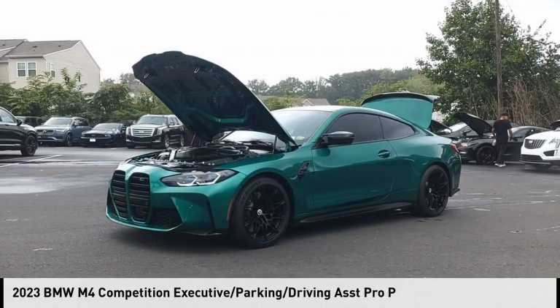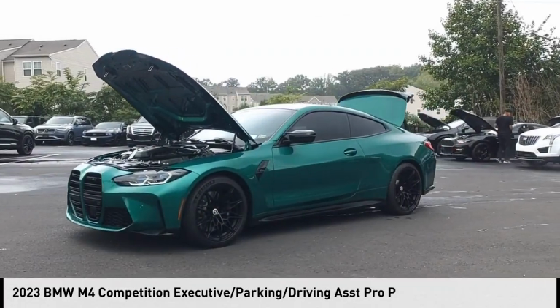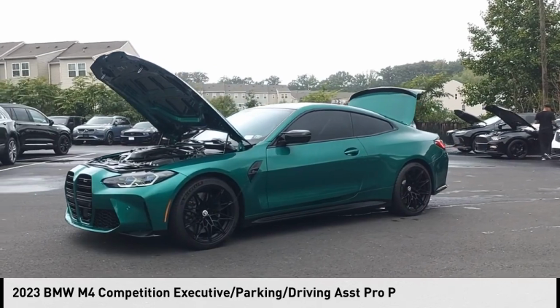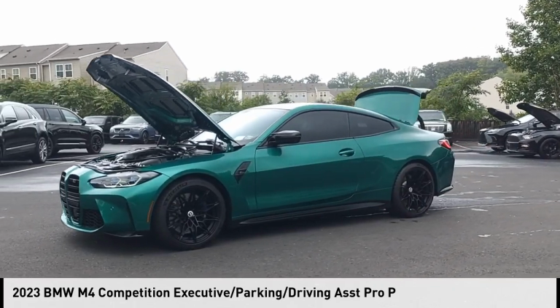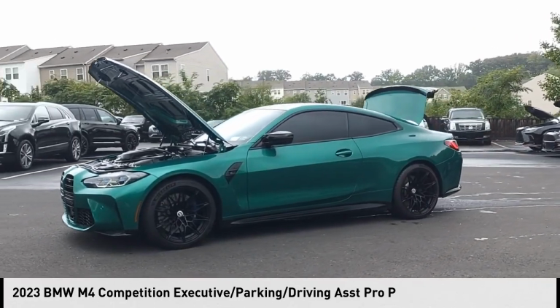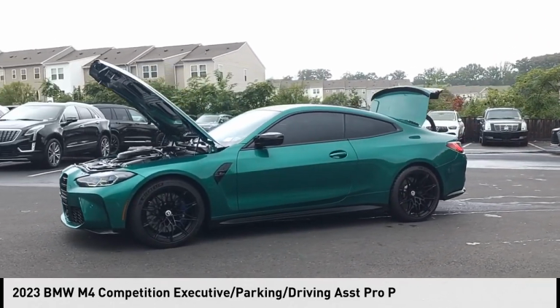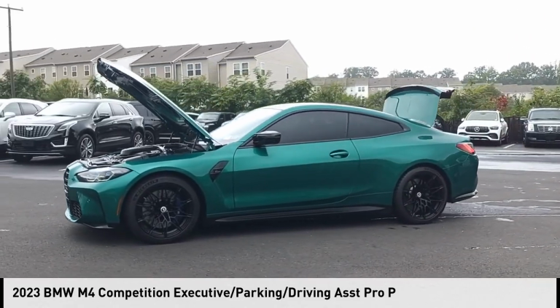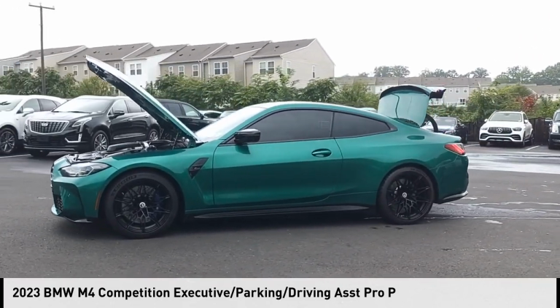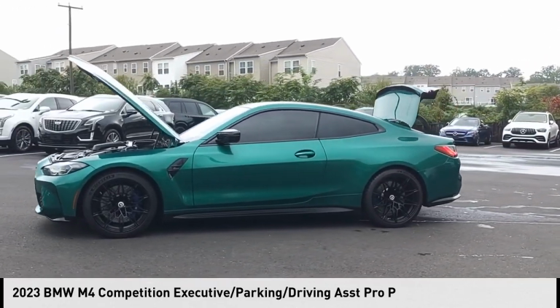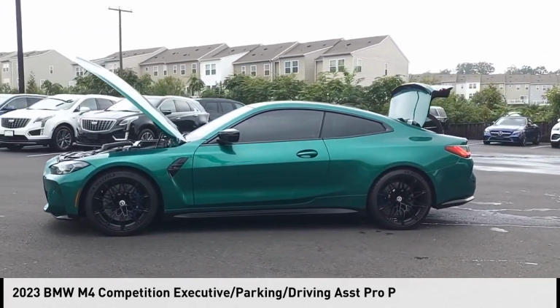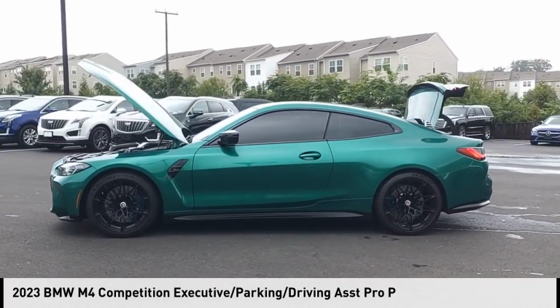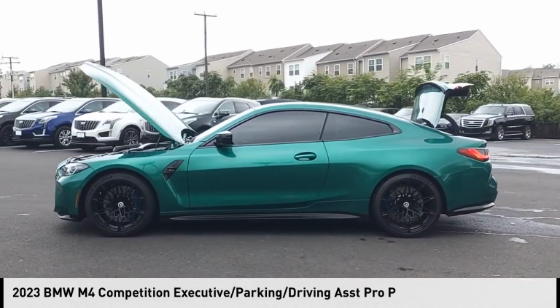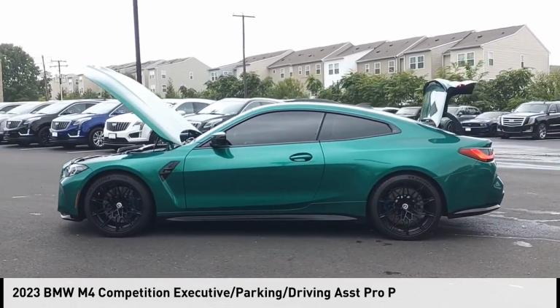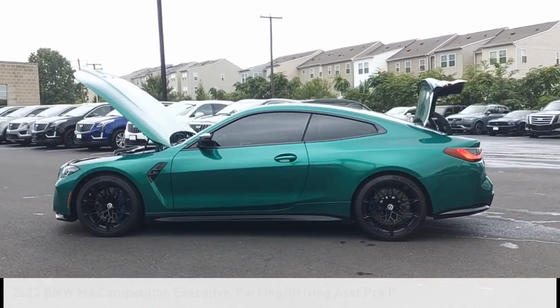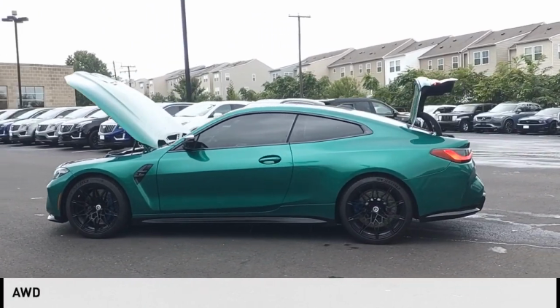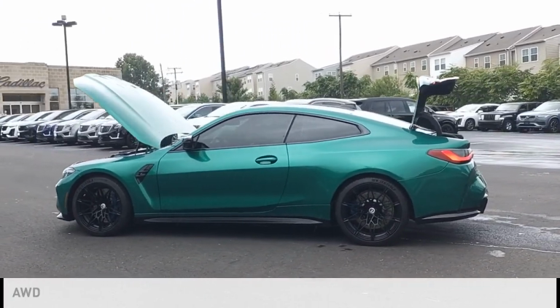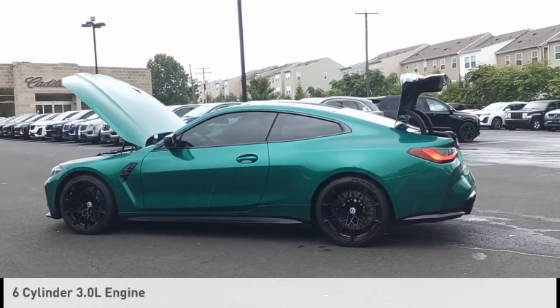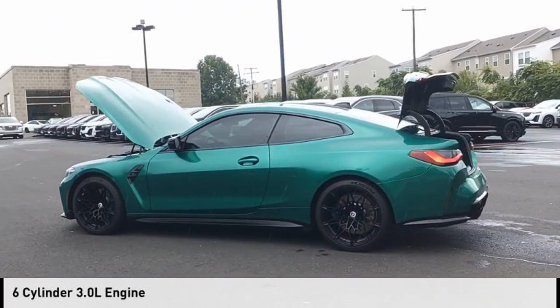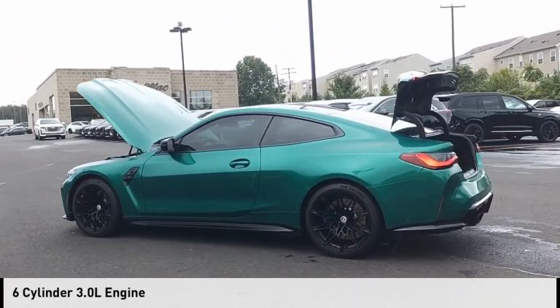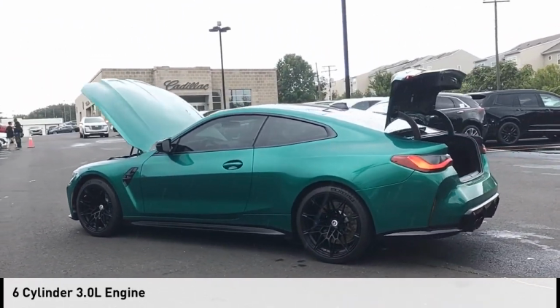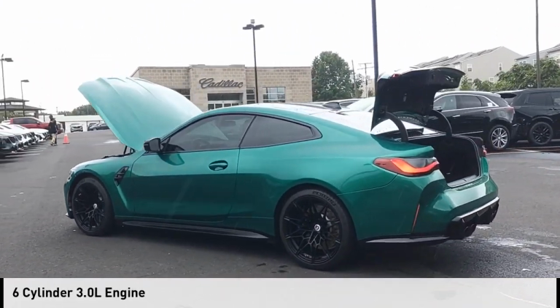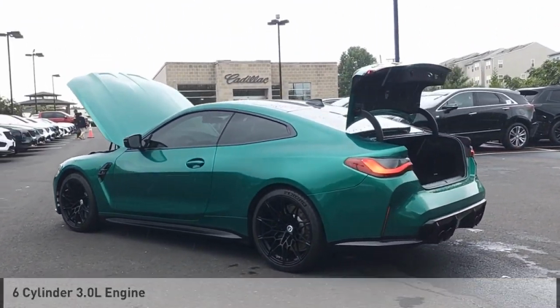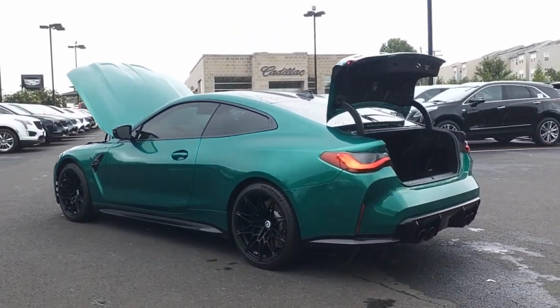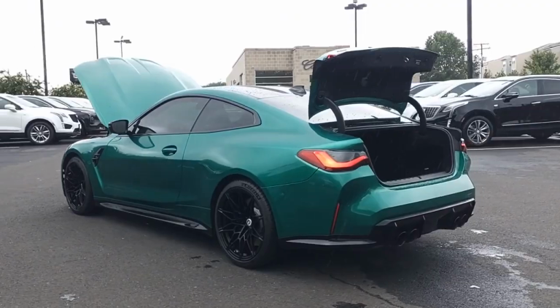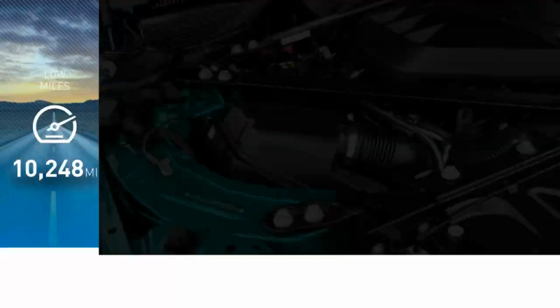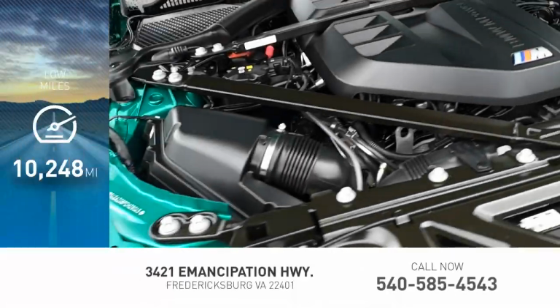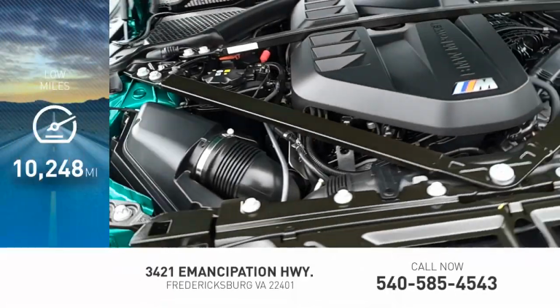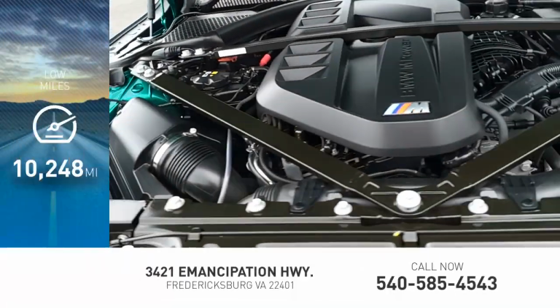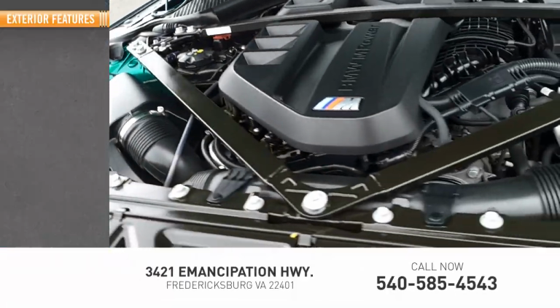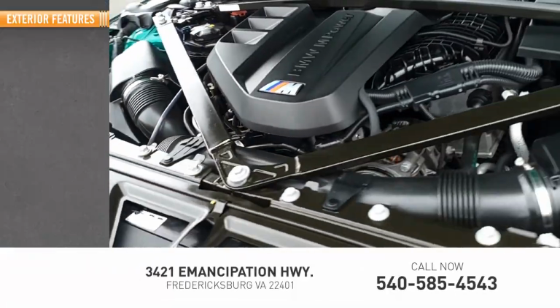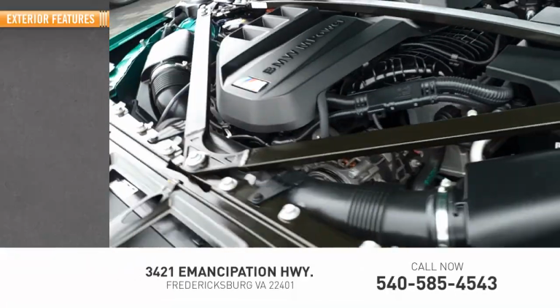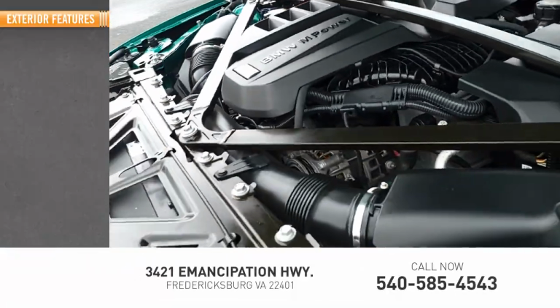Come test drive the 2023 BMW M4. This vehicle is powered by an all-wheel drive, six-cylinder, 3.0 liter engine. This vehicle has less than 15,000 miles. Here are some of this vehicle's great options.